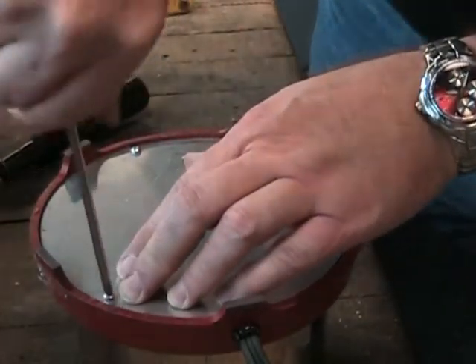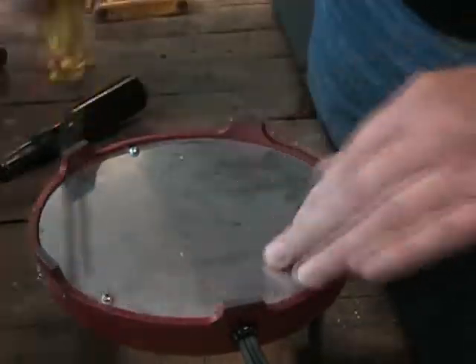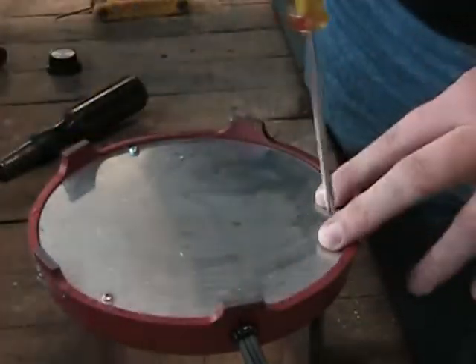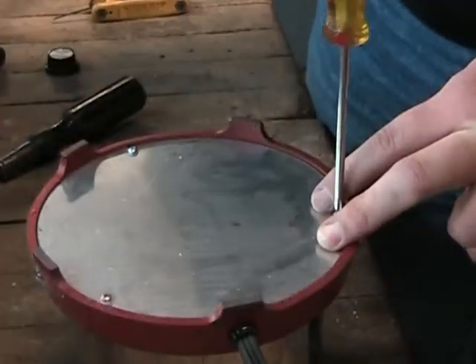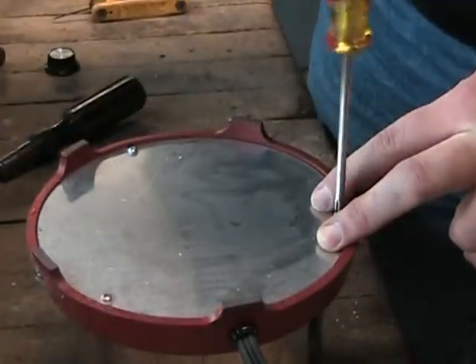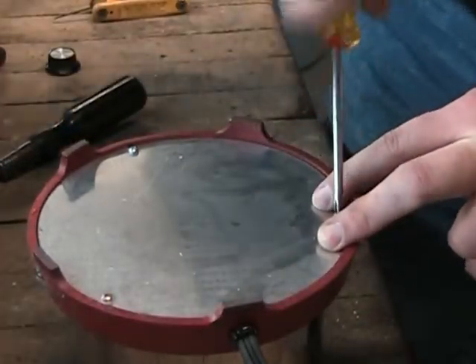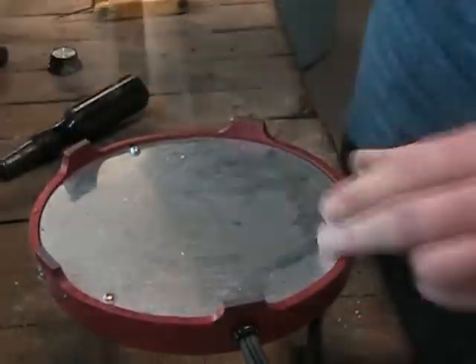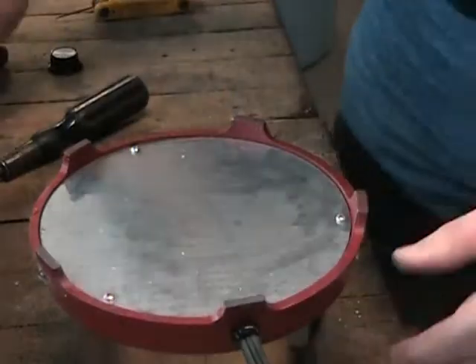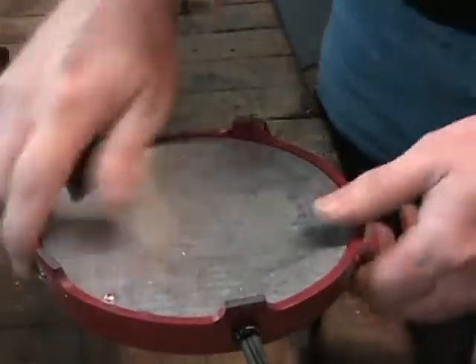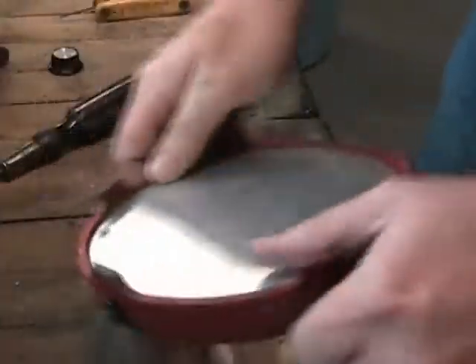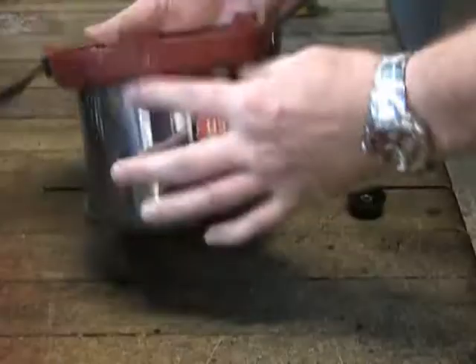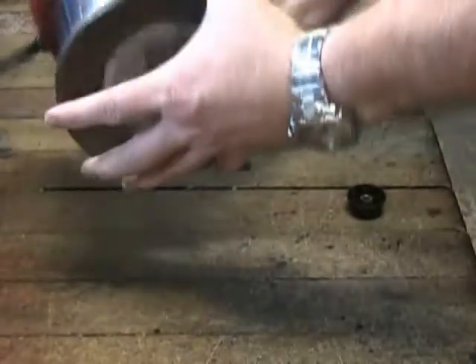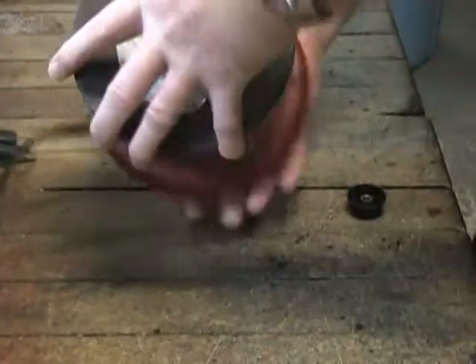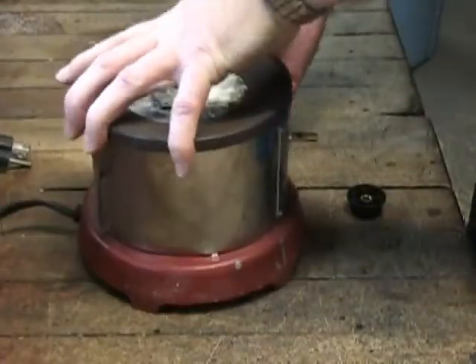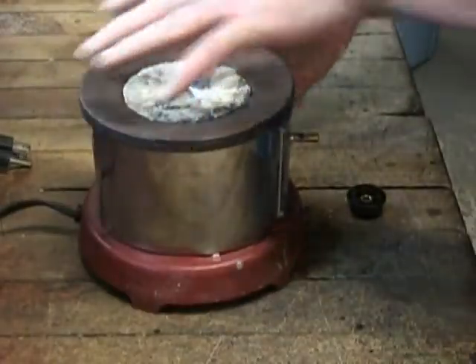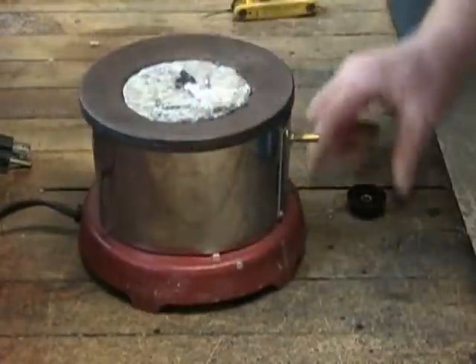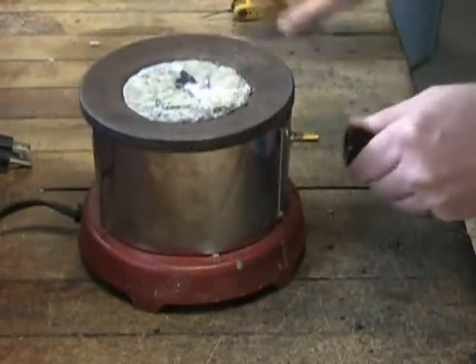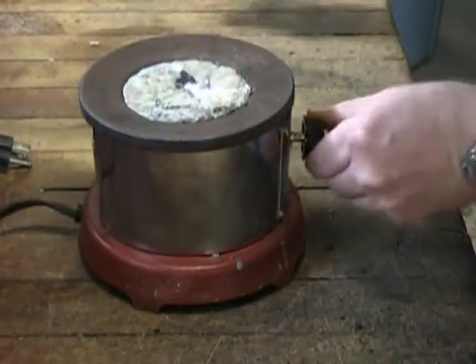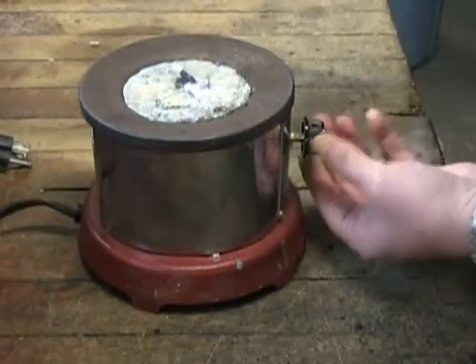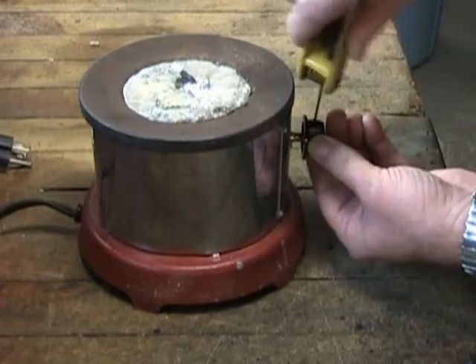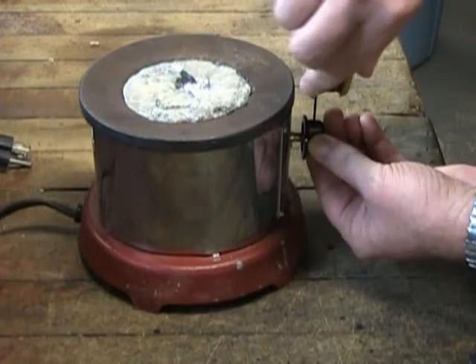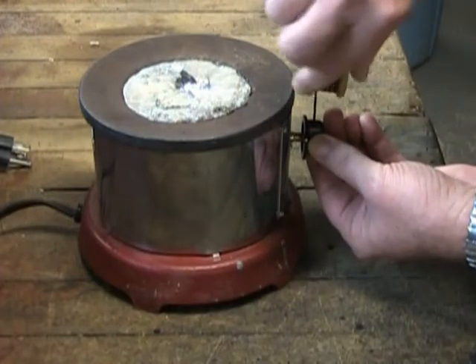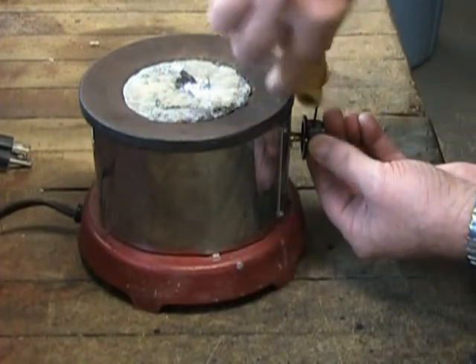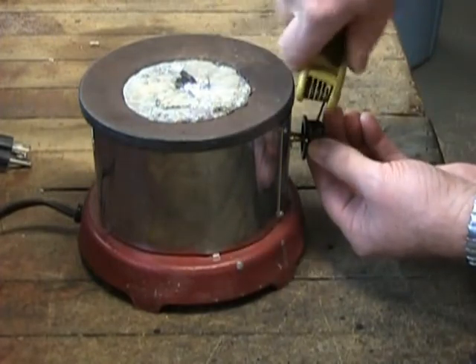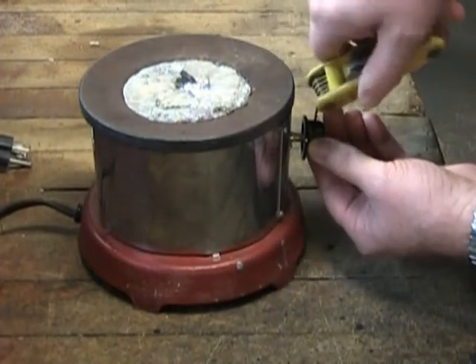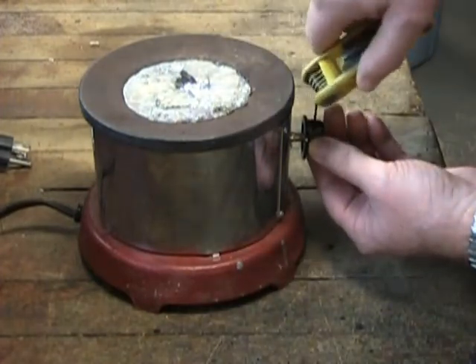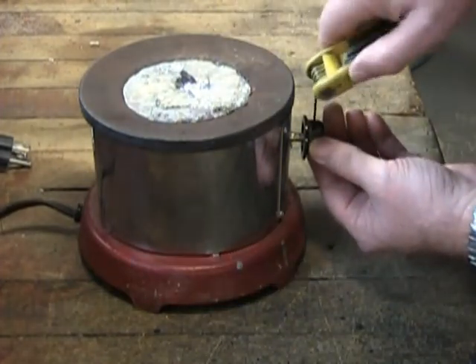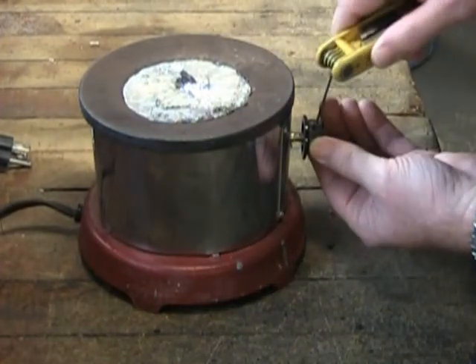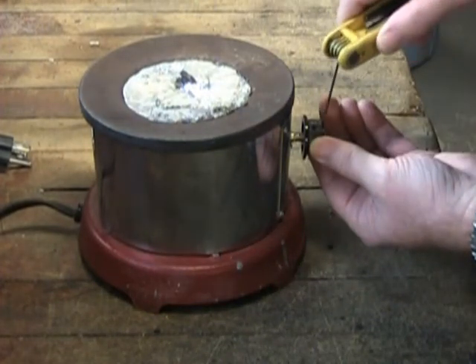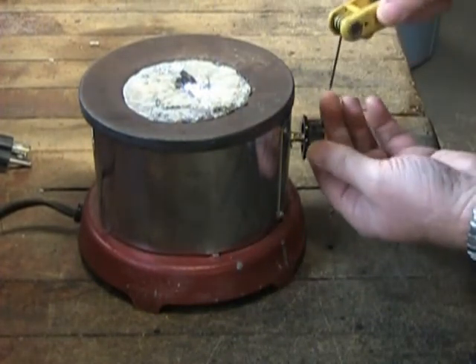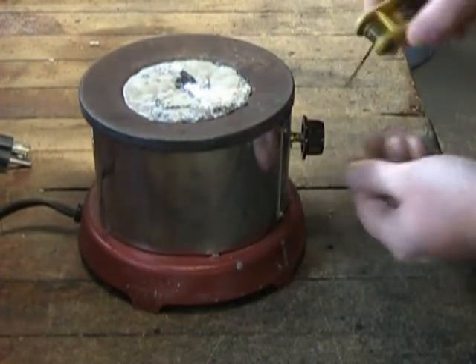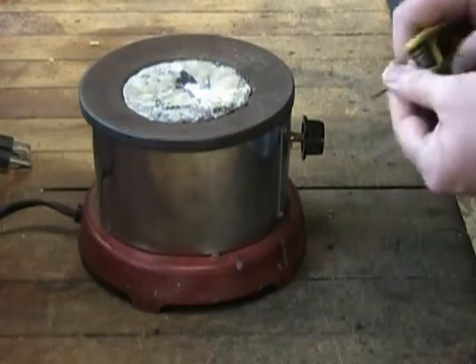When all of the screws have been securely tightened we can turn the solder pot right side up and reattach the thermostat control knob using our standard 1/16th Allen hex head wrench. We hope that this video is helpful for servicing your American Beauty solder pots.